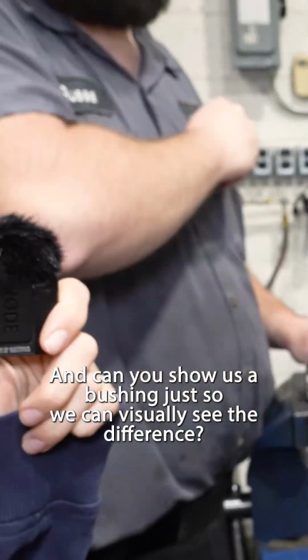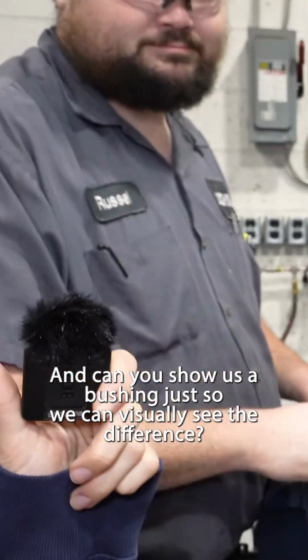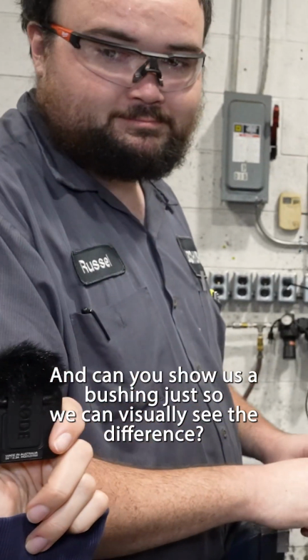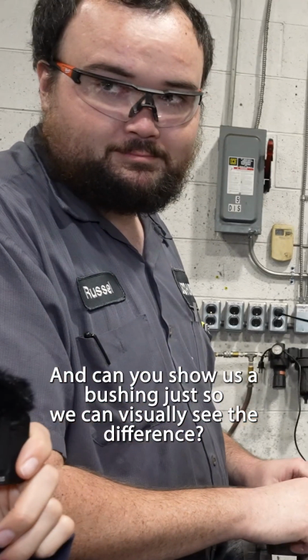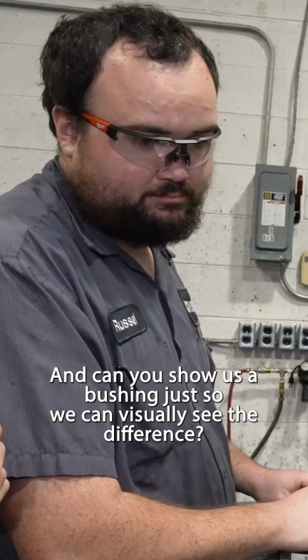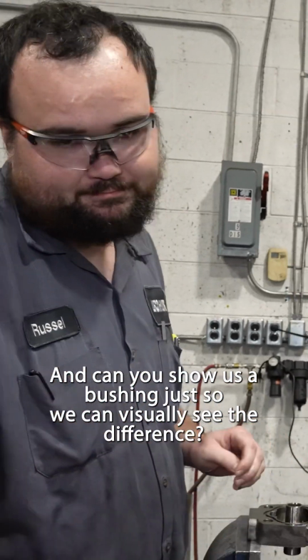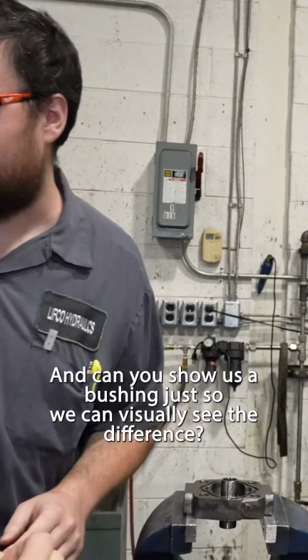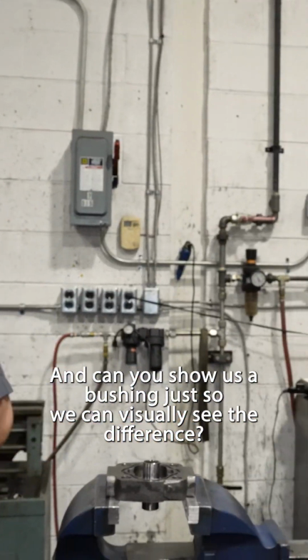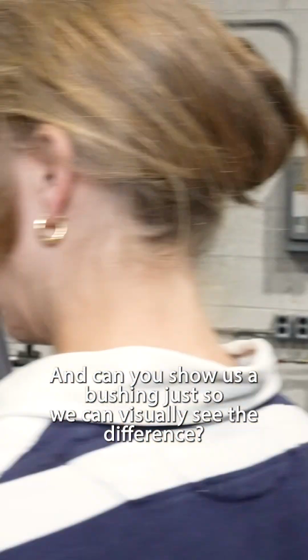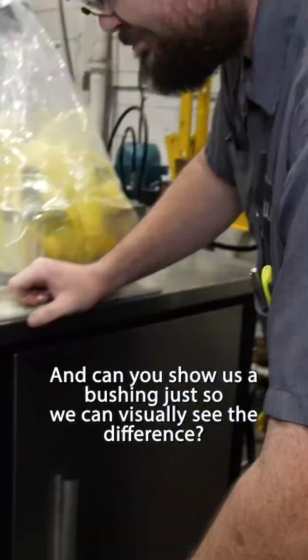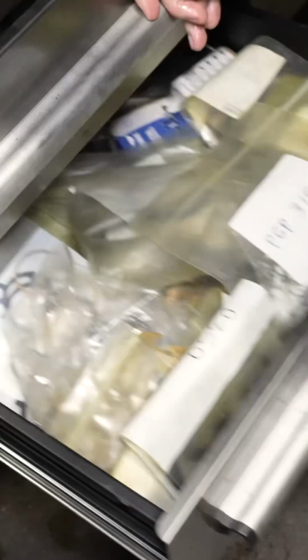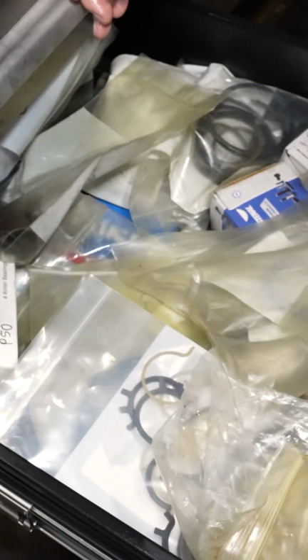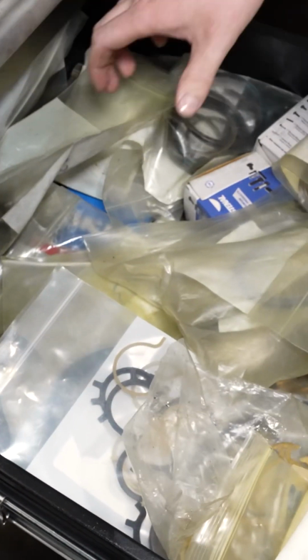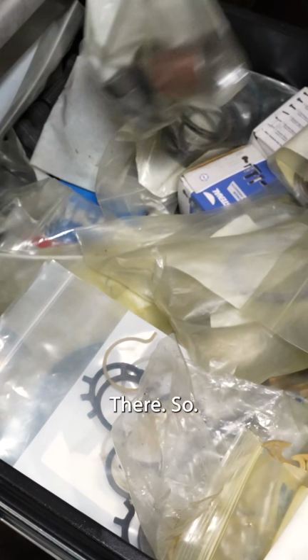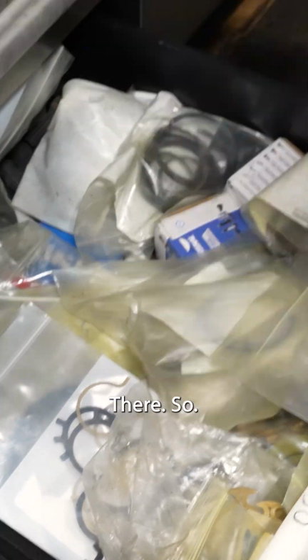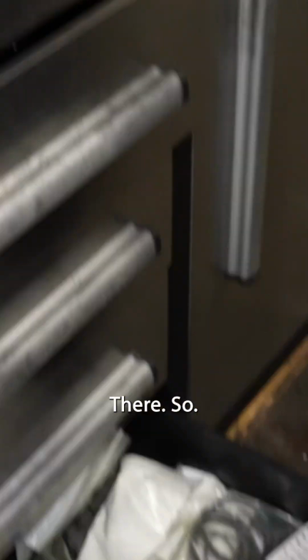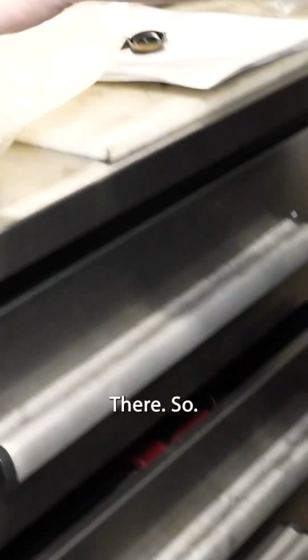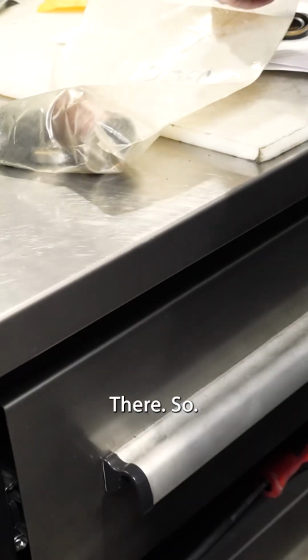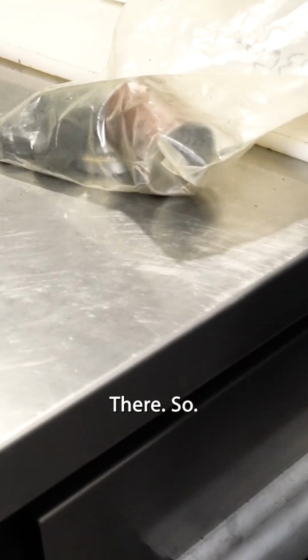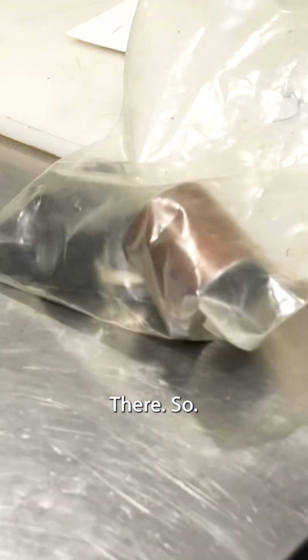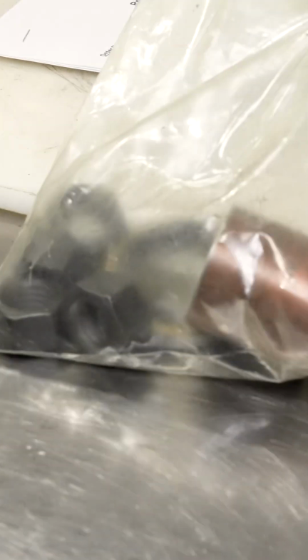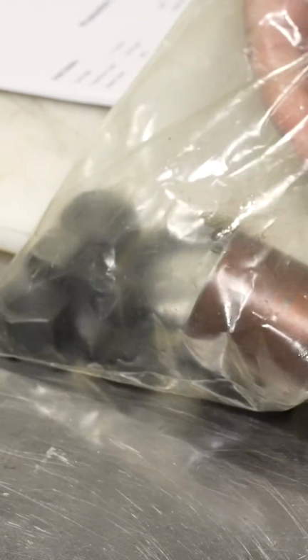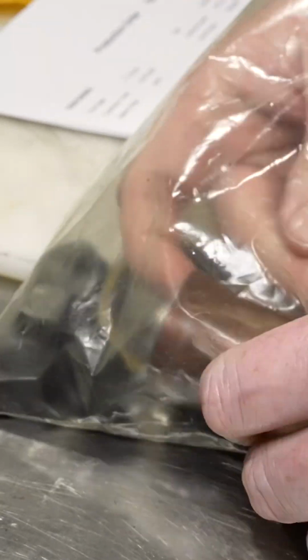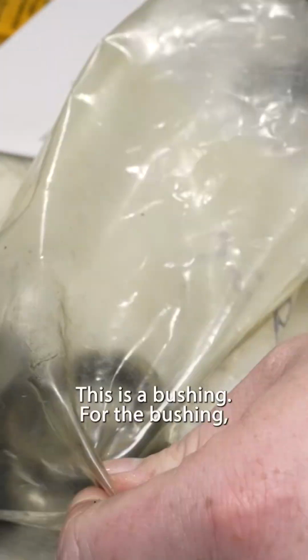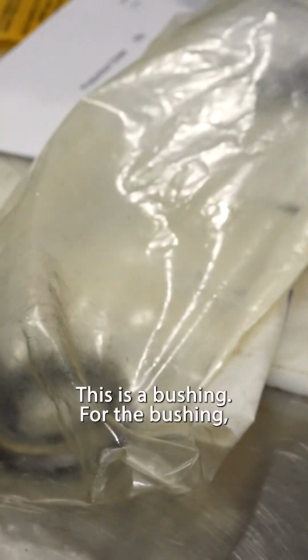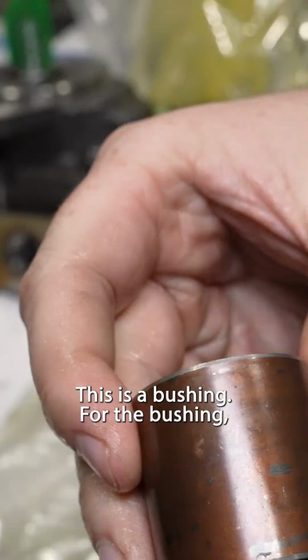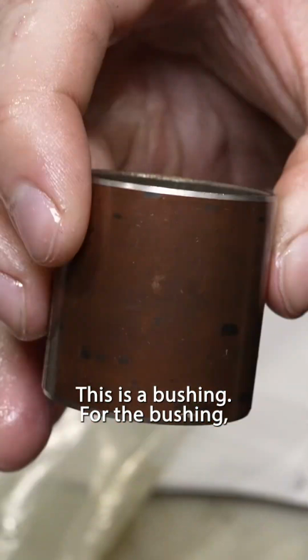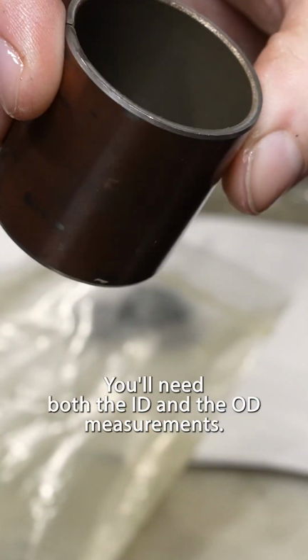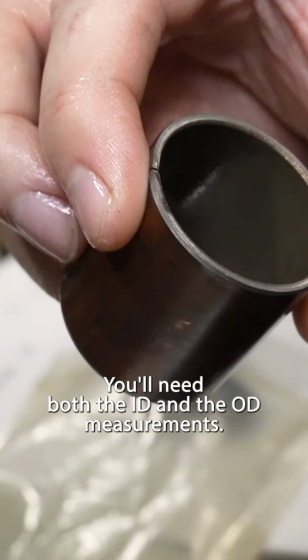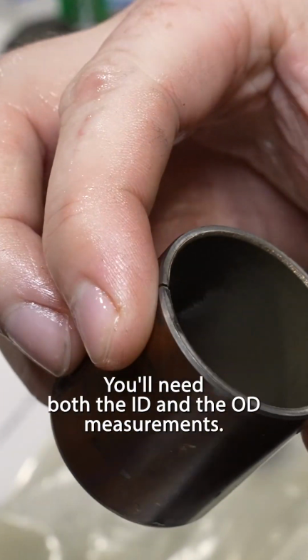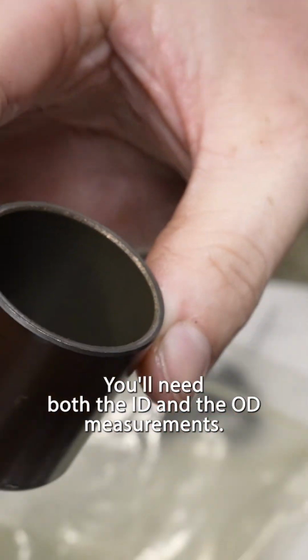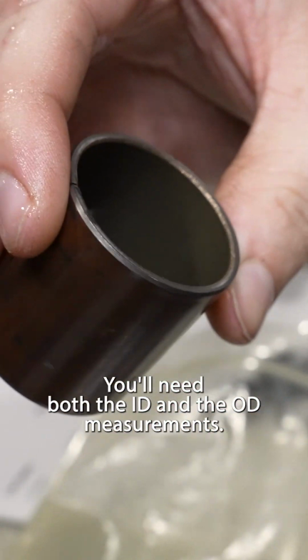Can you show us a bushing, just so we can visually see the difference? This is a bushing. For the bushing, you'll need both the ID and the OD measurements.